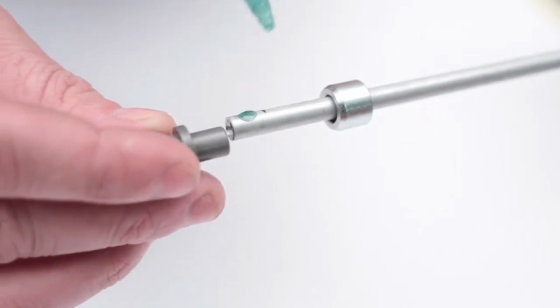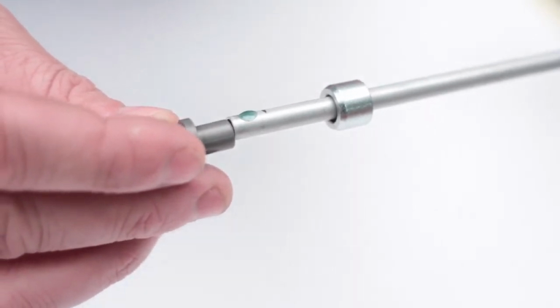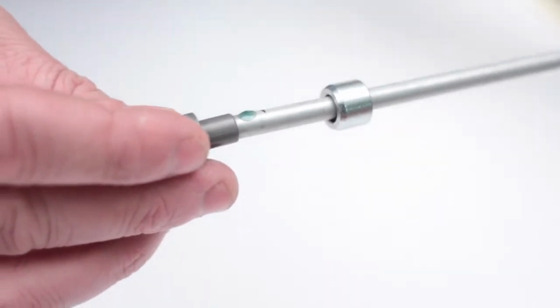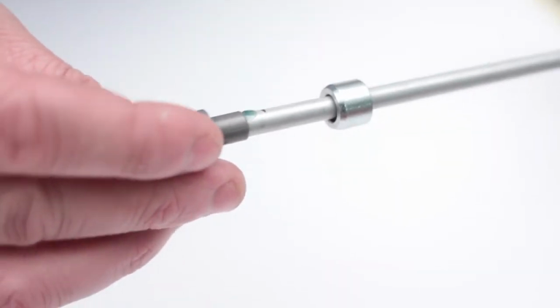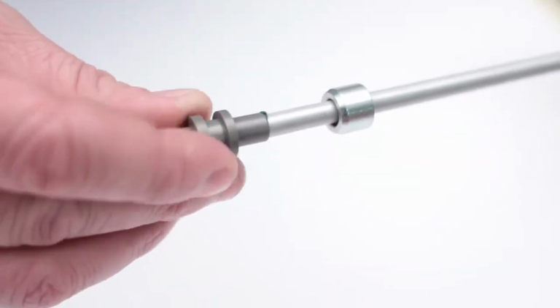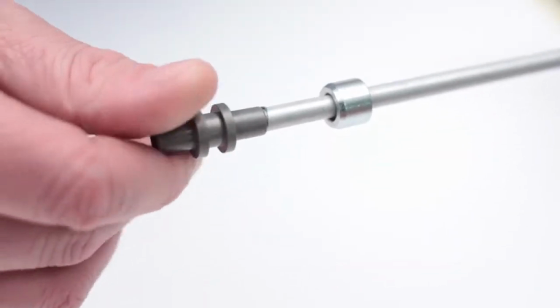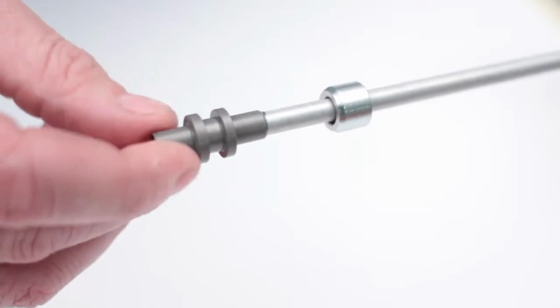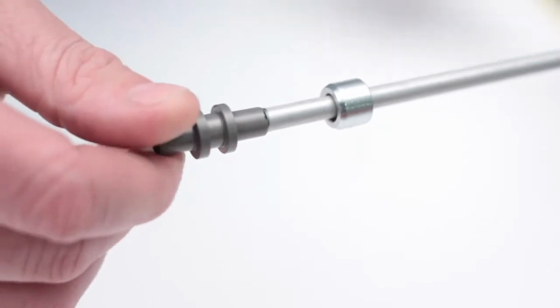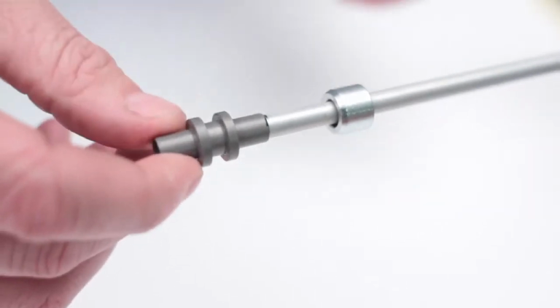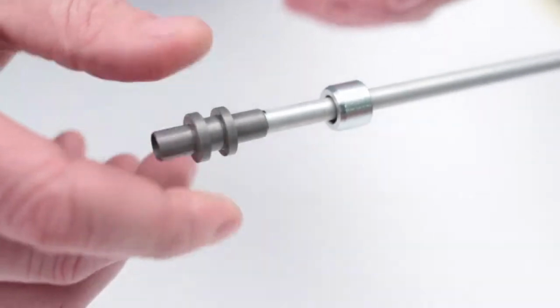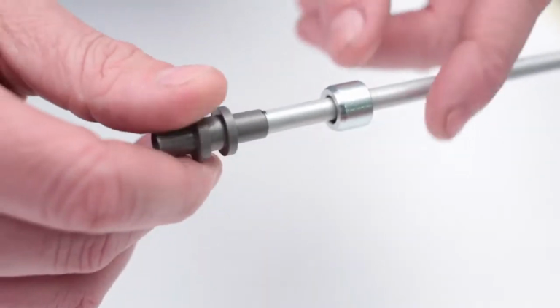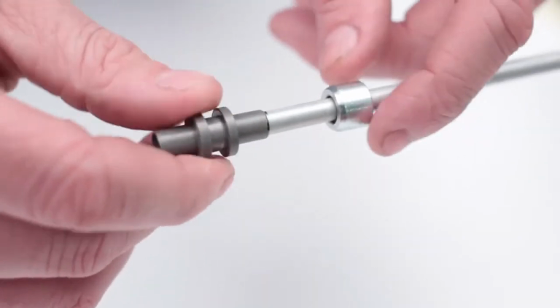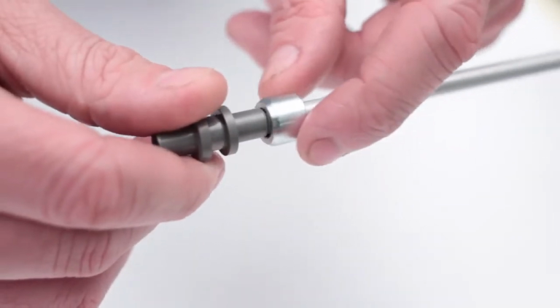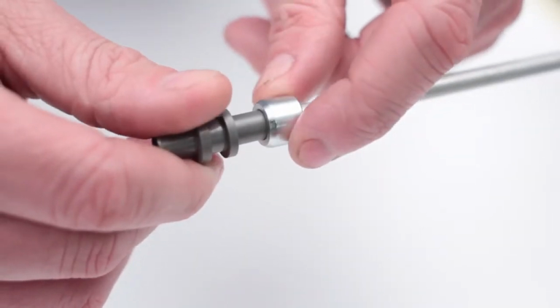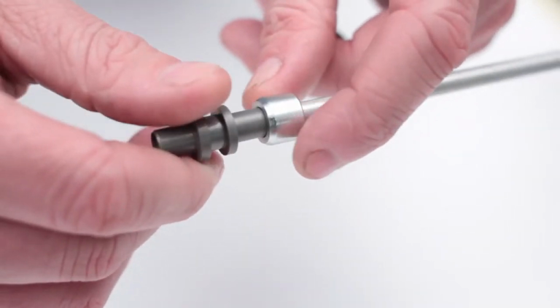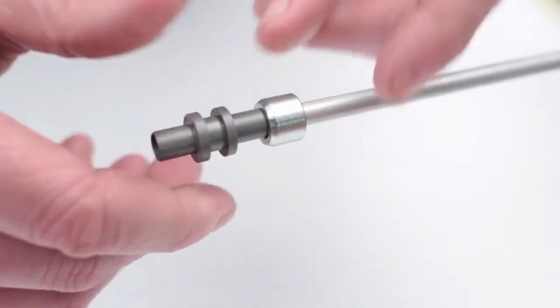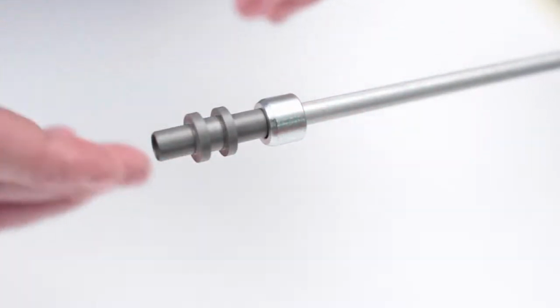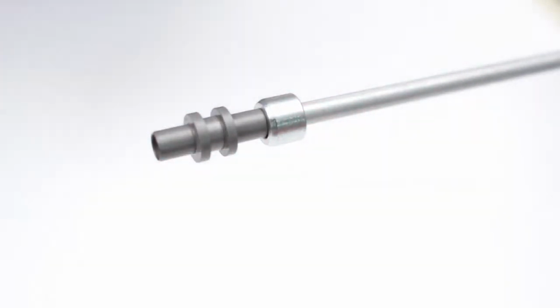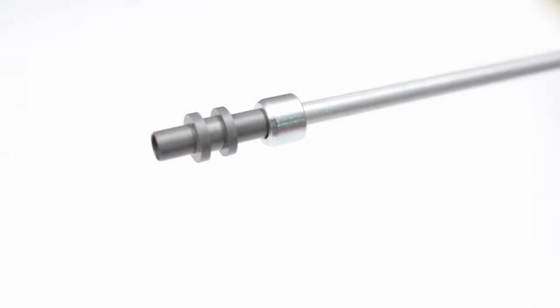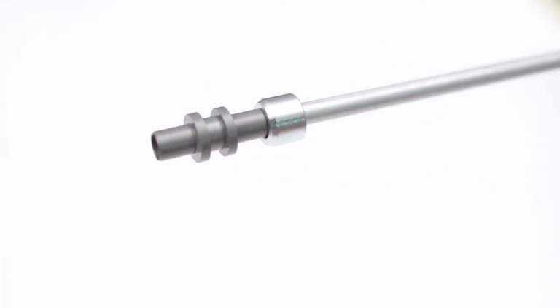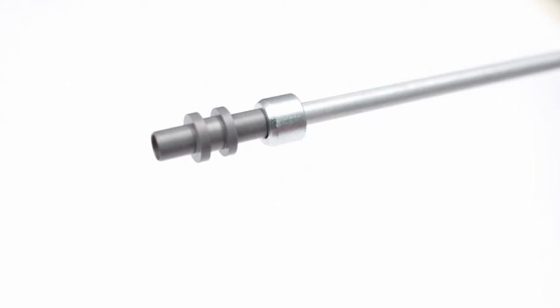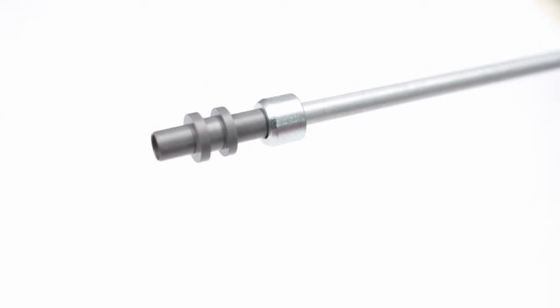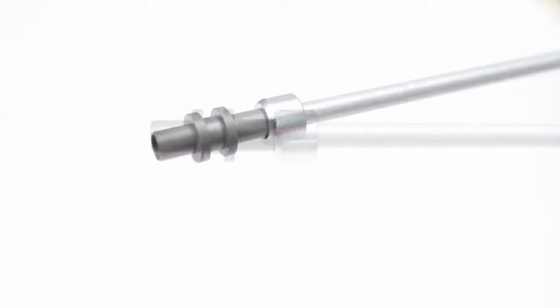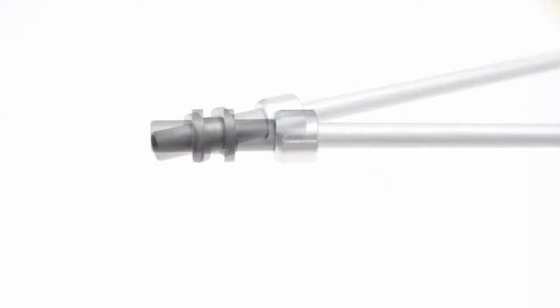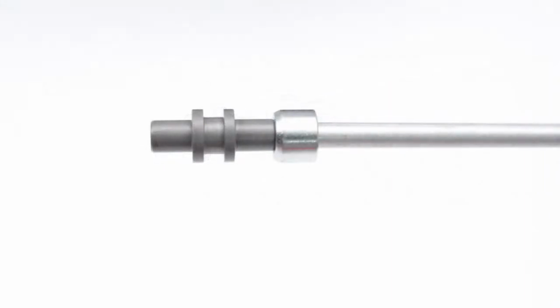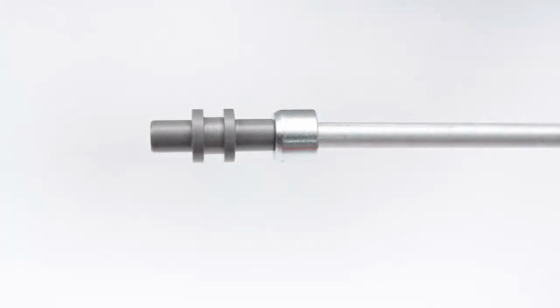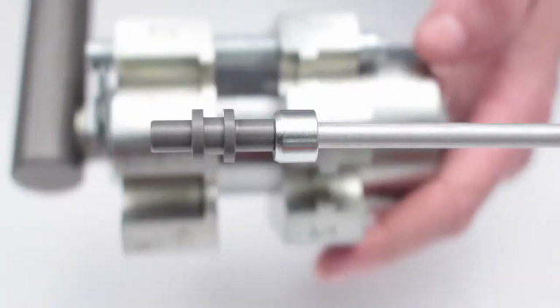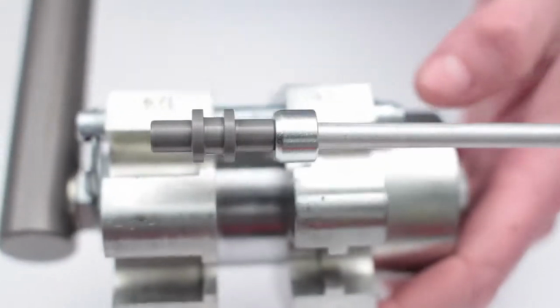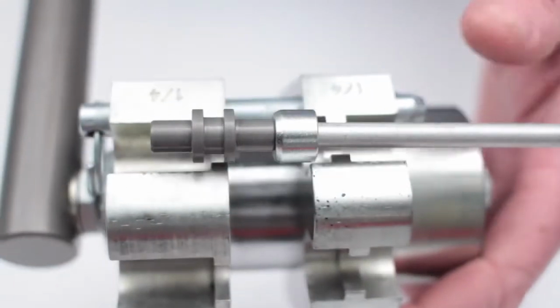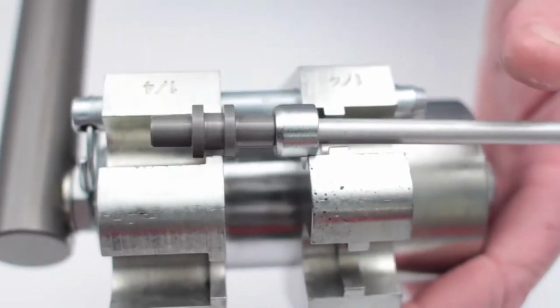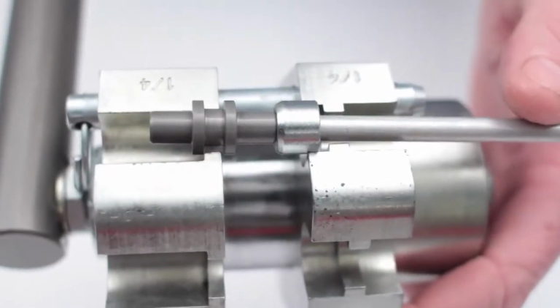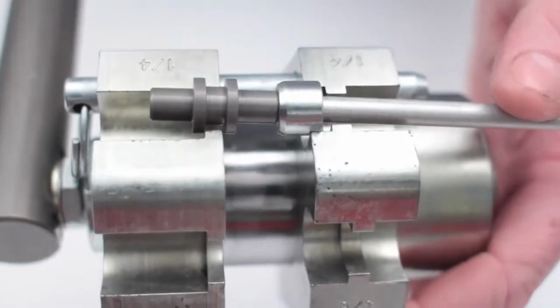Apply lock preparation fluid to the pipe. Fit the body of the connector over the pipe, twisting it to ensure an even spread of the lock preparation fluid. Offer up the nut to the body of the joint and locate the body of the joint and the nut in the jaws of the tool.